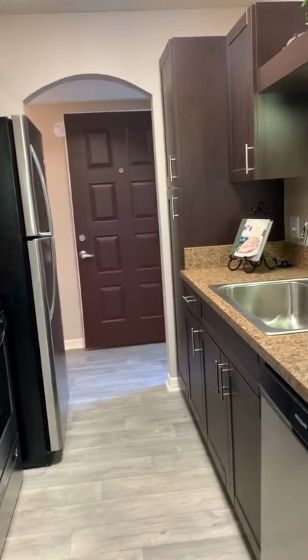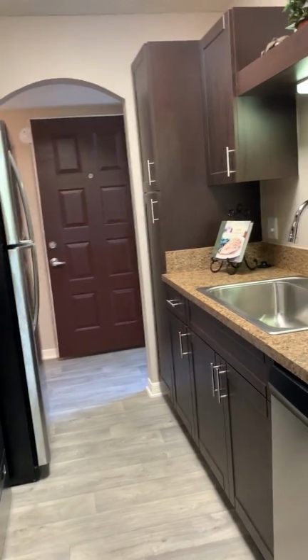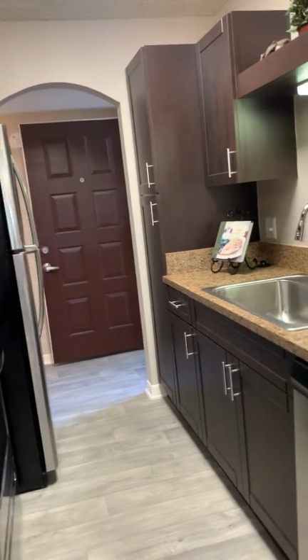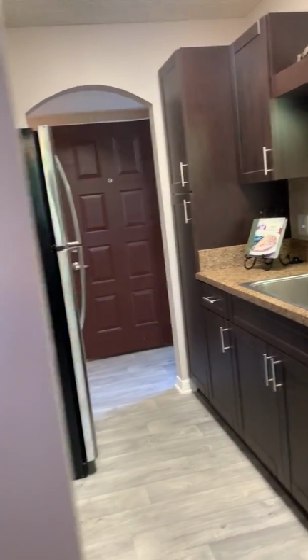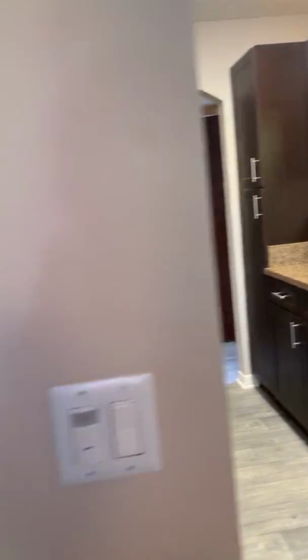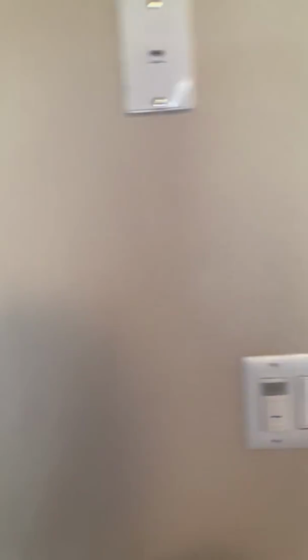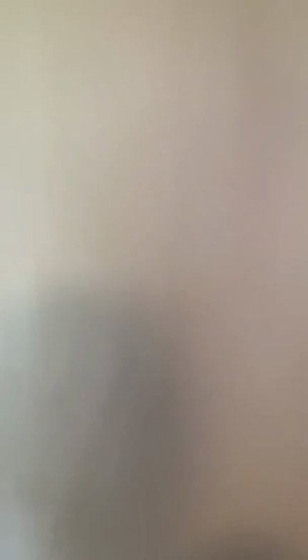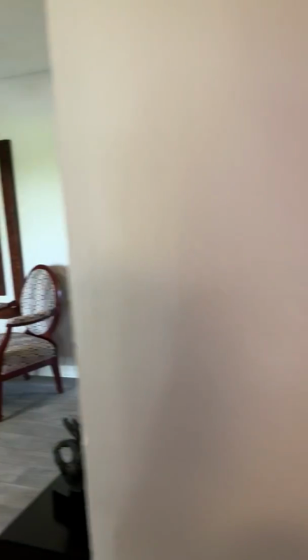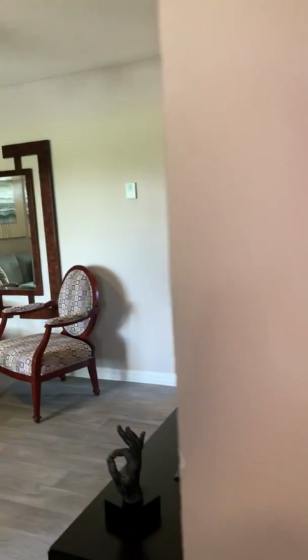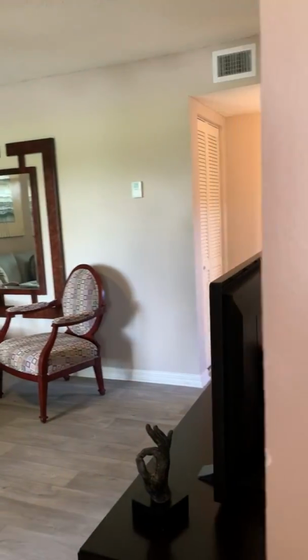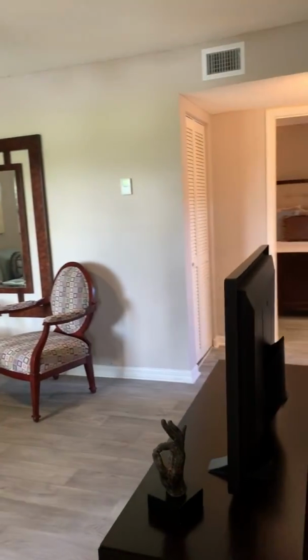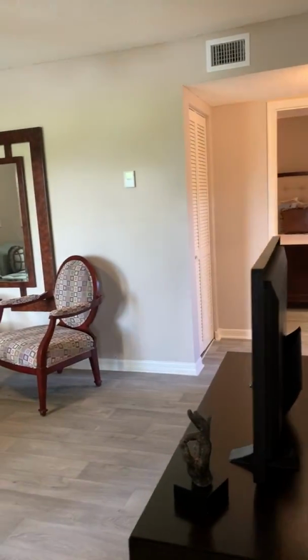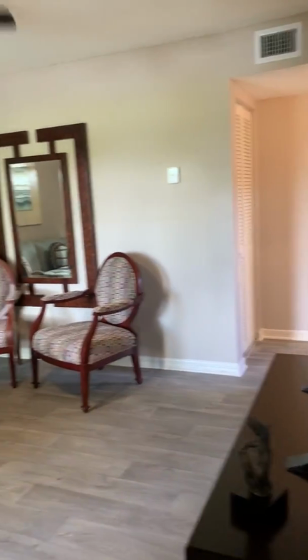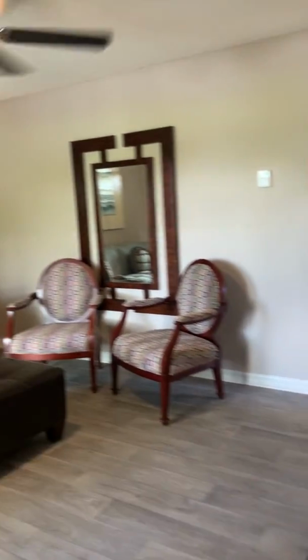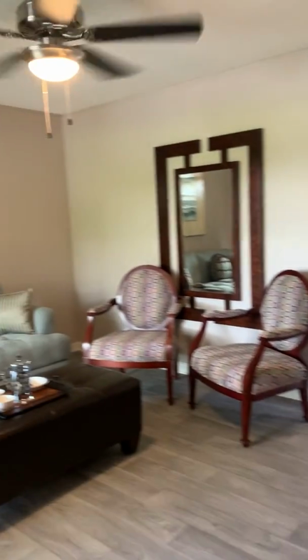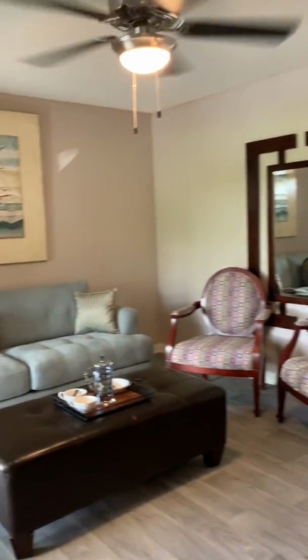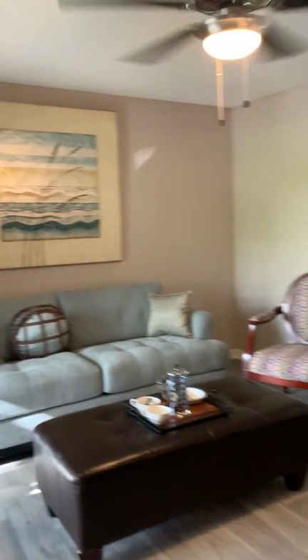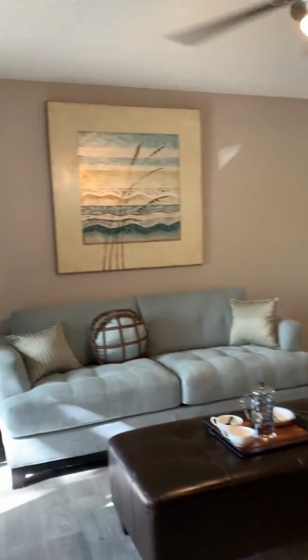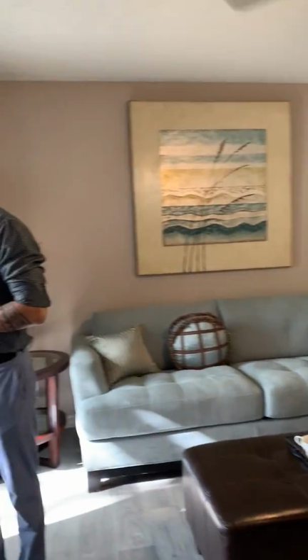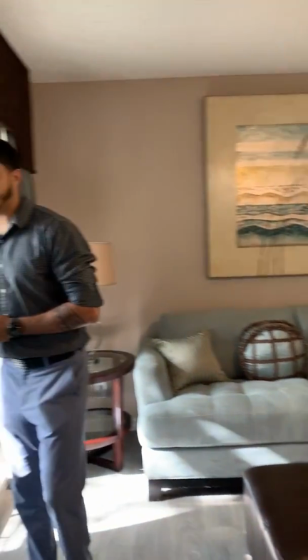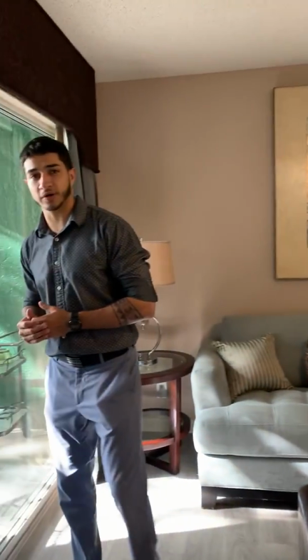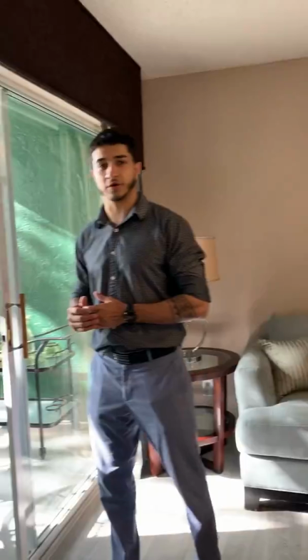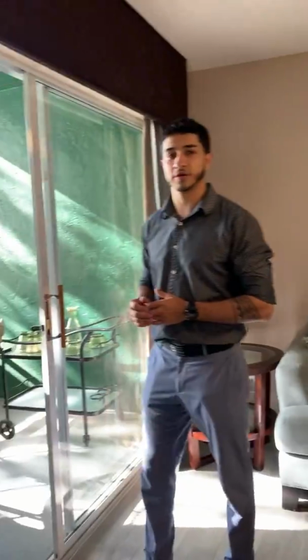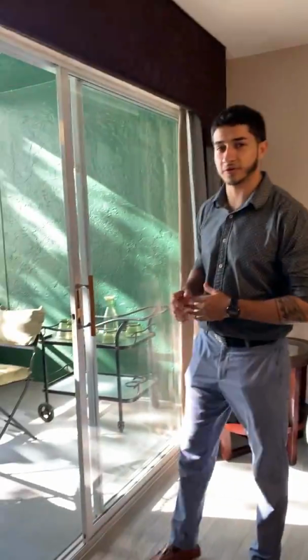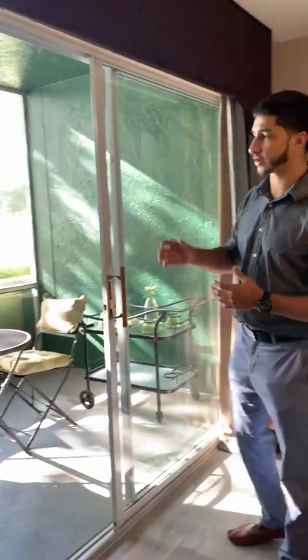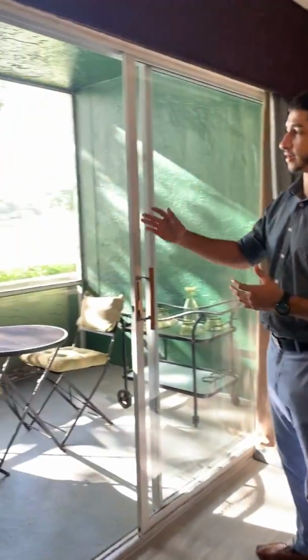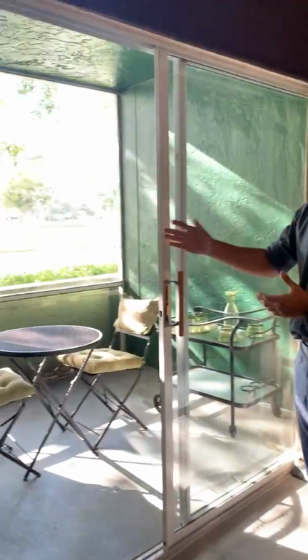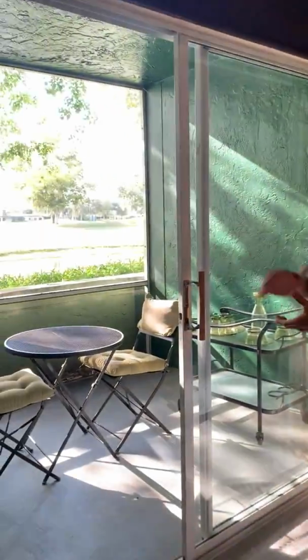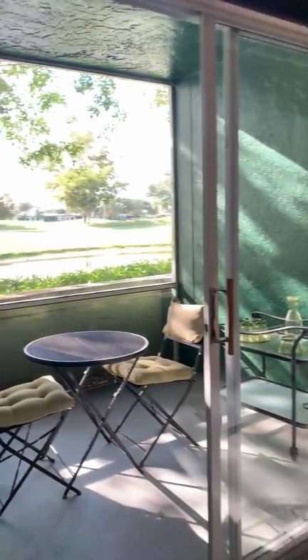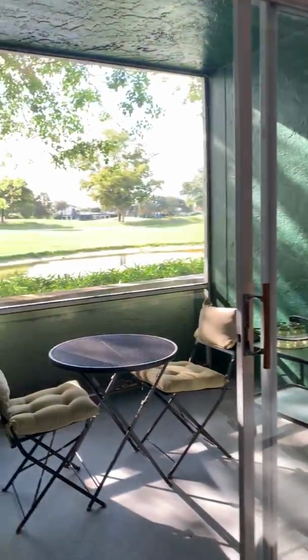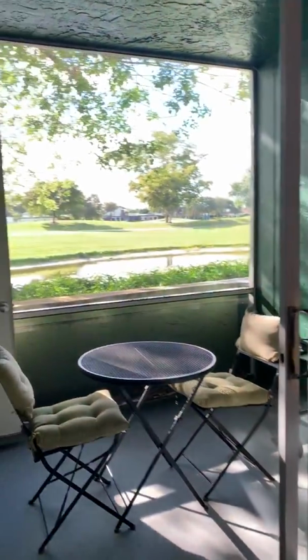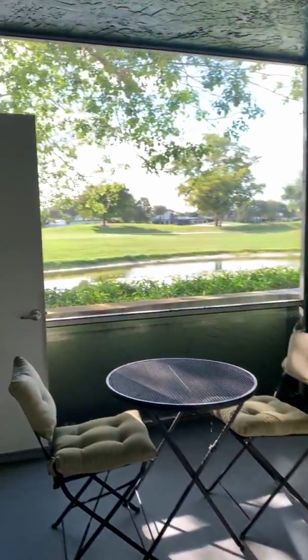As you follow me on to the living room you'll find yourself having access to your screened patio, and the best part of it all is you're also going to have access to a storage closet.